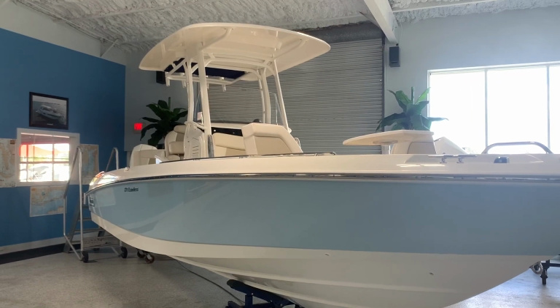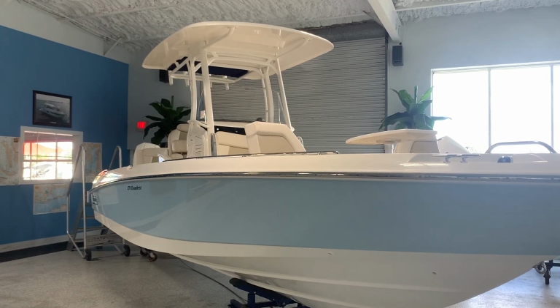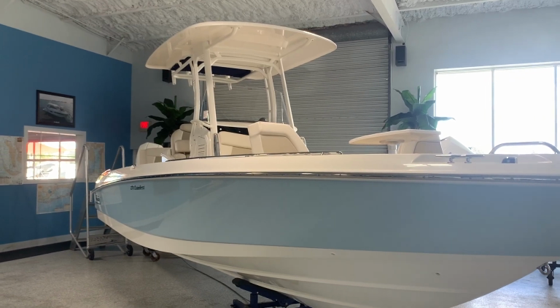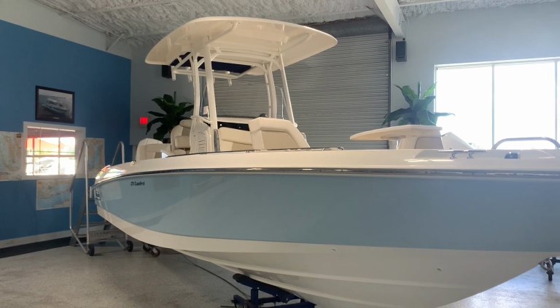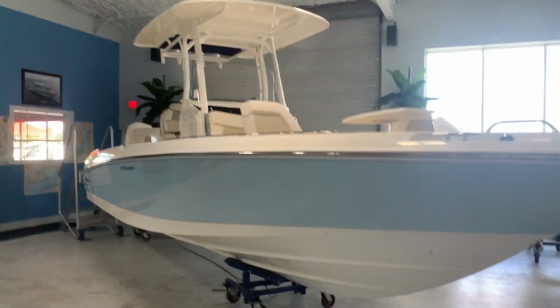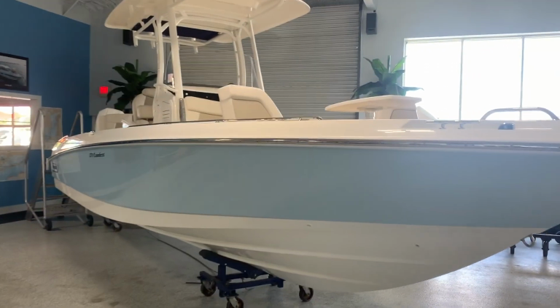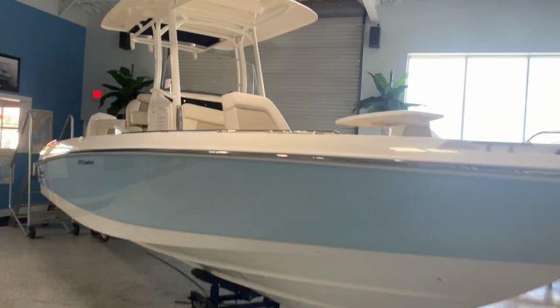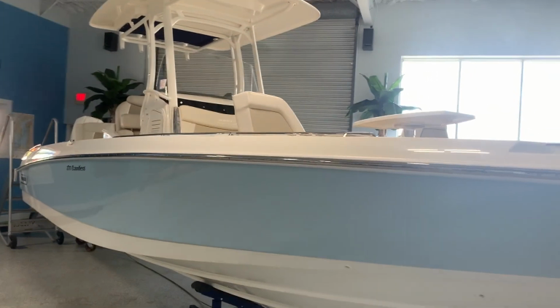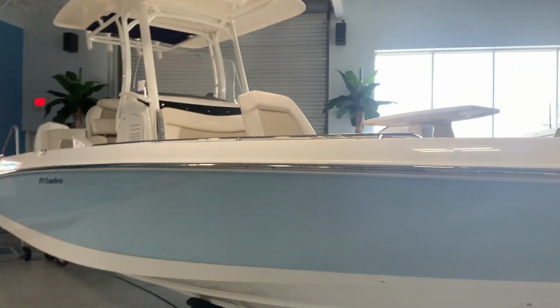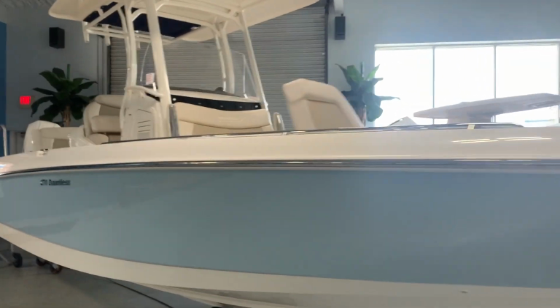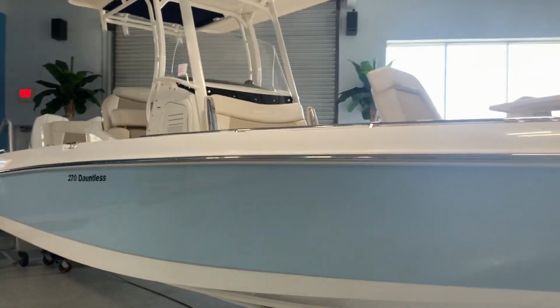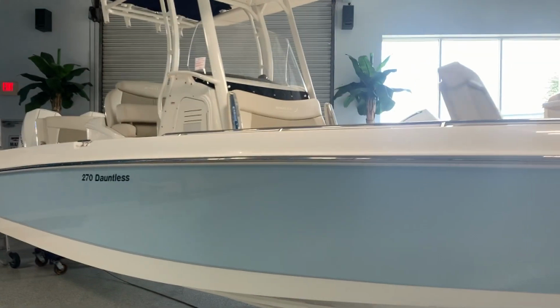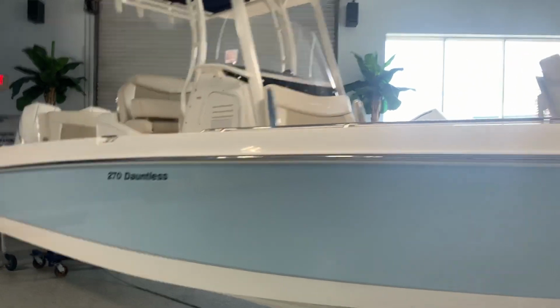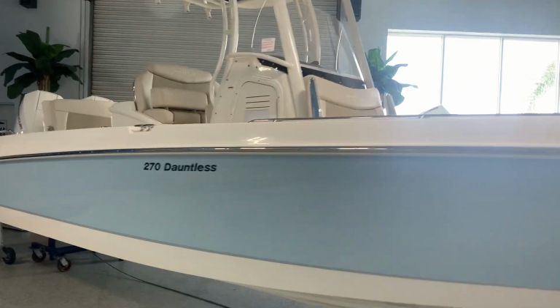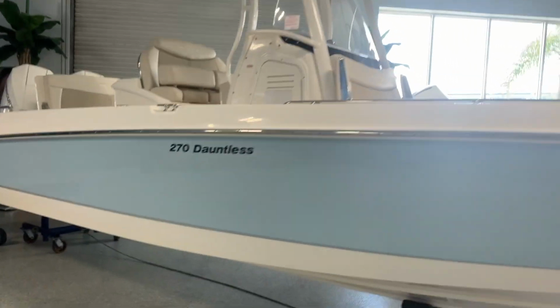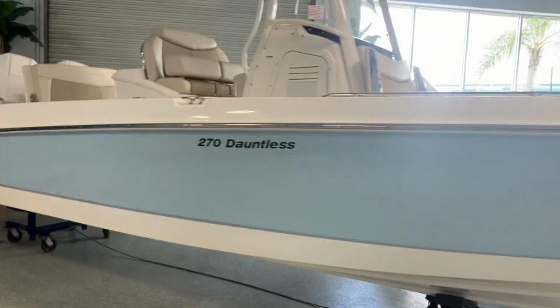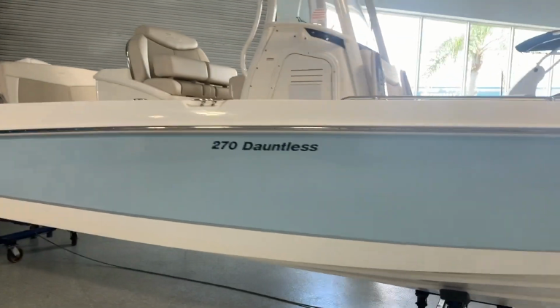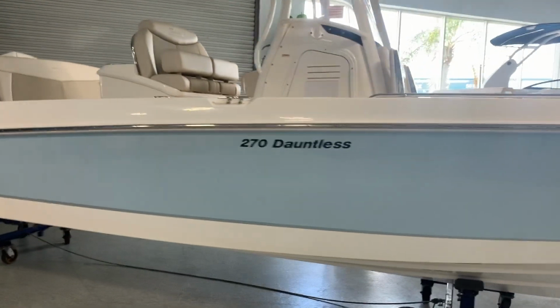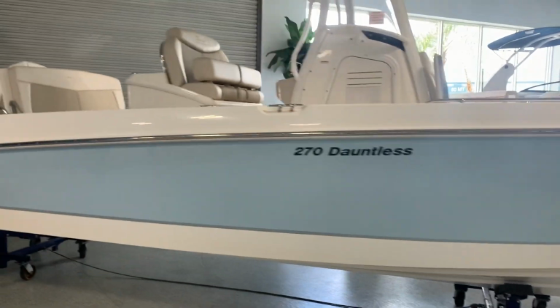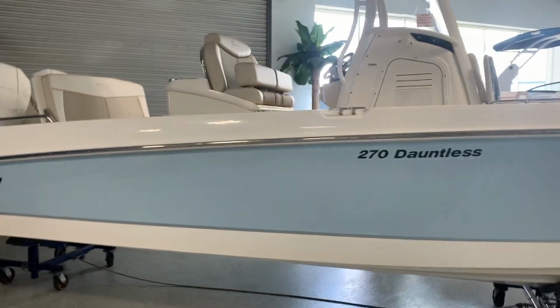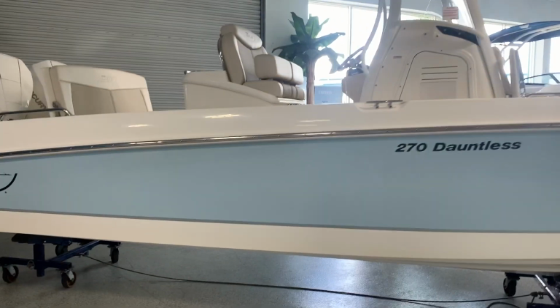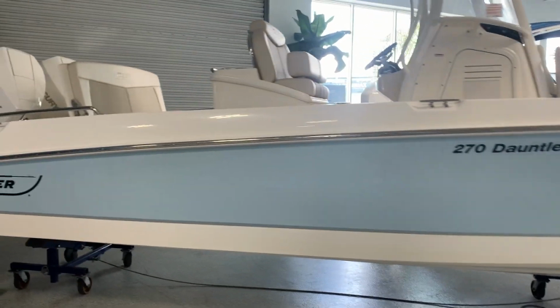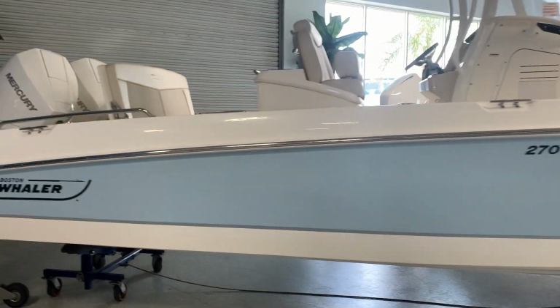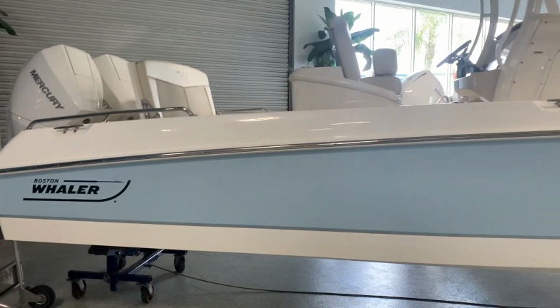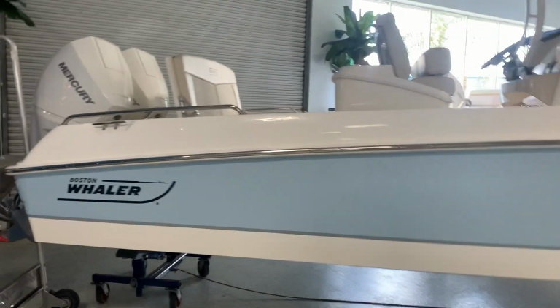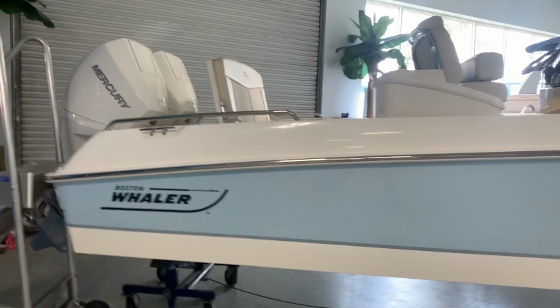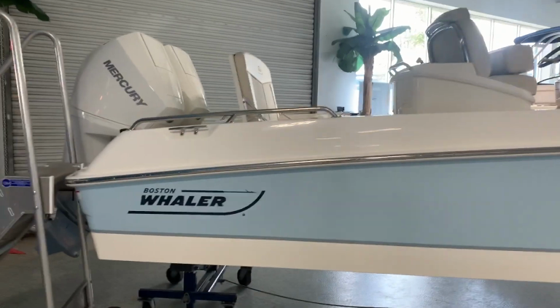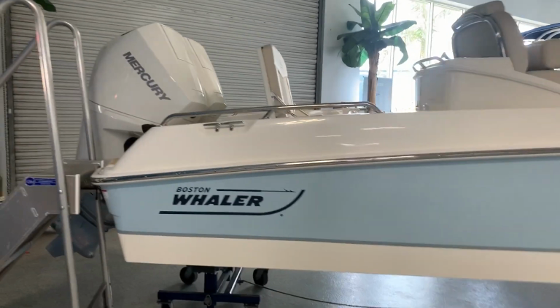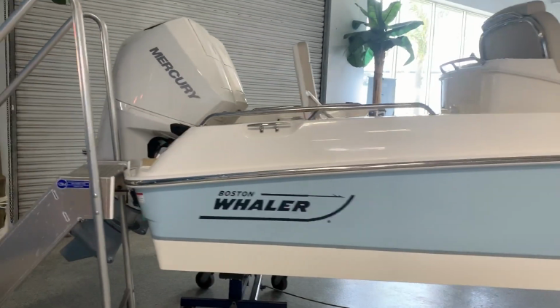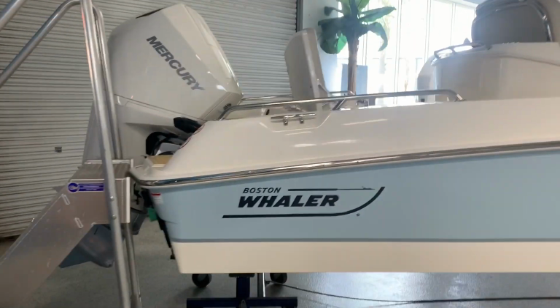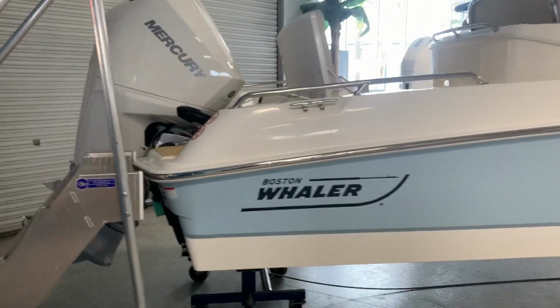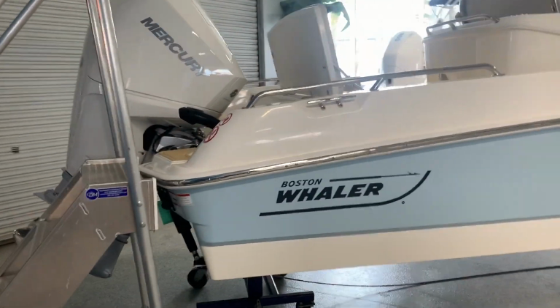Hi, this is Jeremy Bradshaw from MarineMax in Venice. This is one of our brand new Boston Whaler 270 Dauntlesses. This has been a super popular boat. I kind of nicknamed this boat the Sport Utility — you can do quite a bit with it.